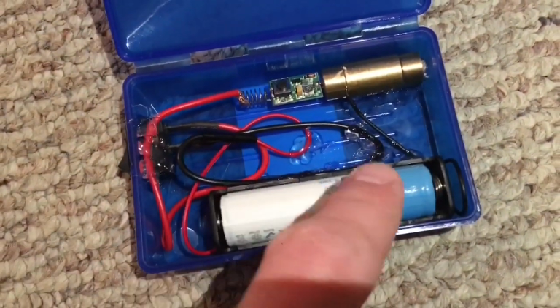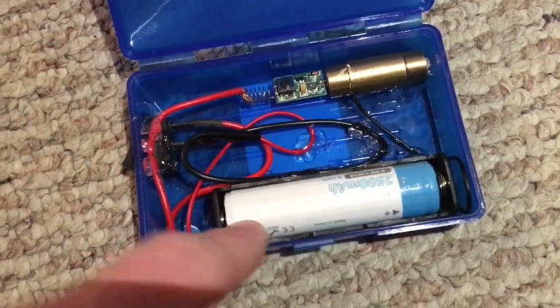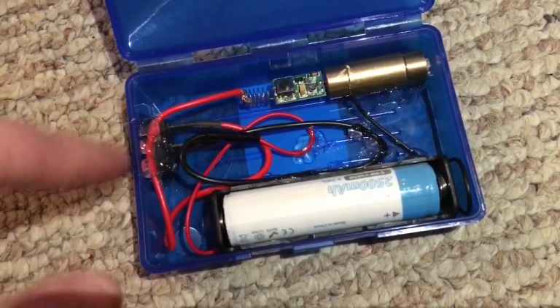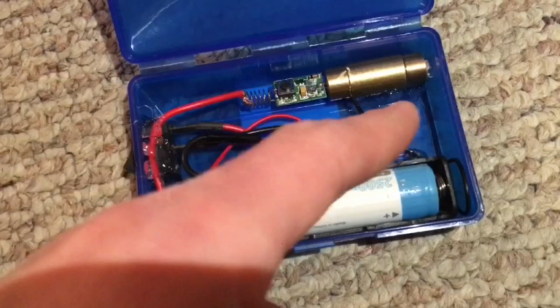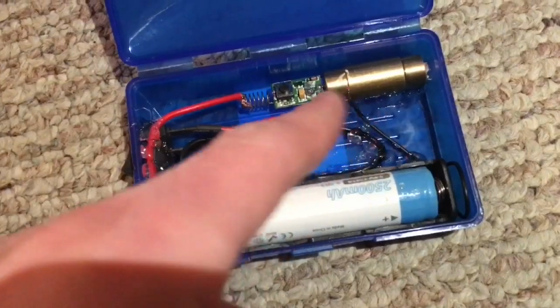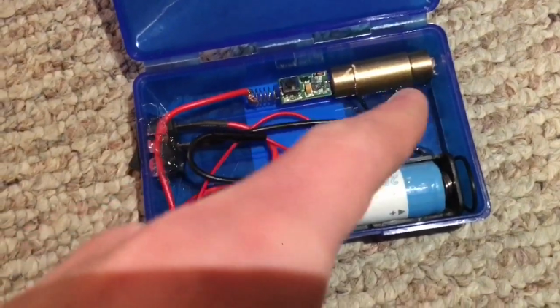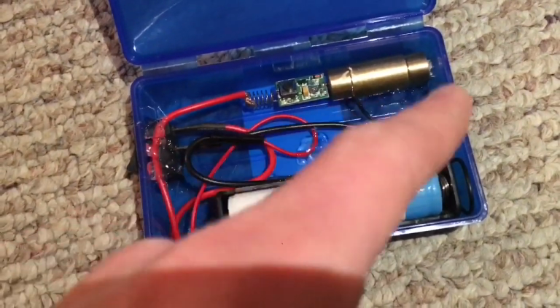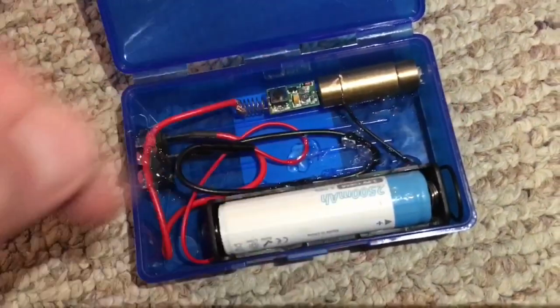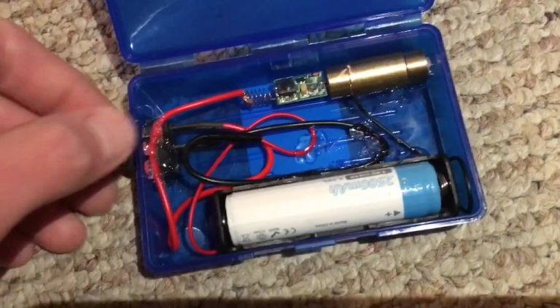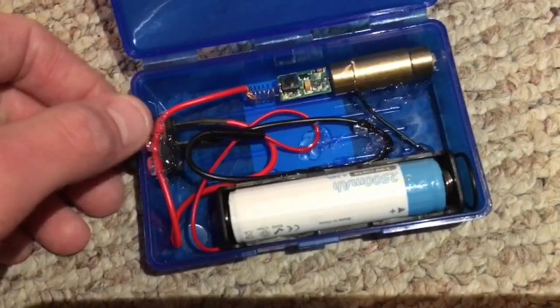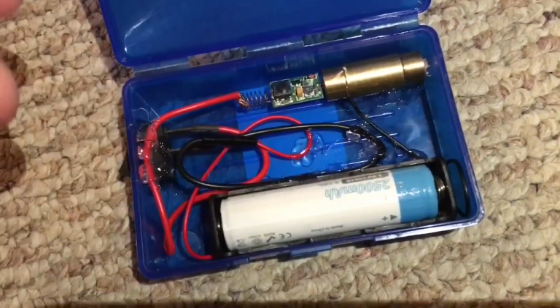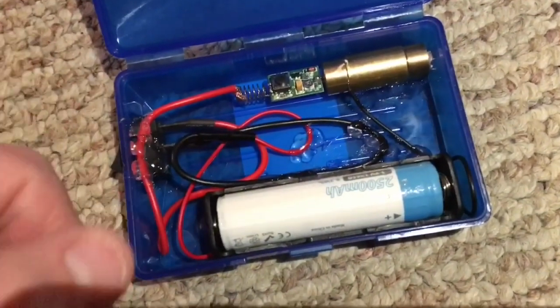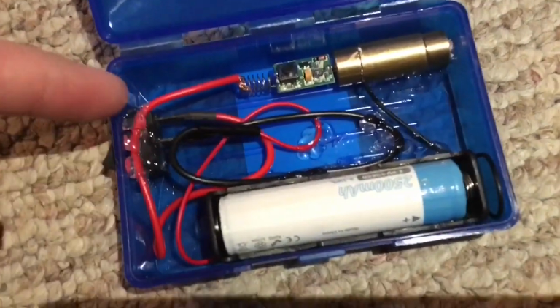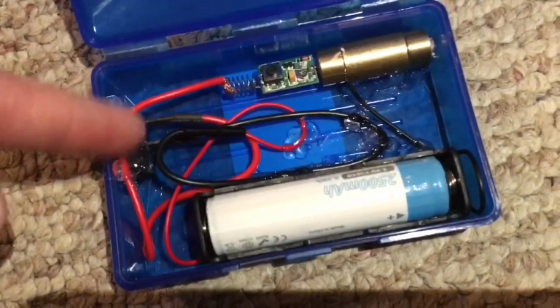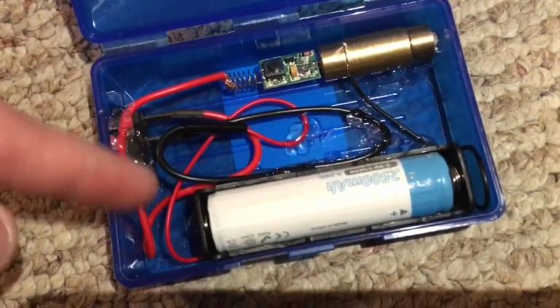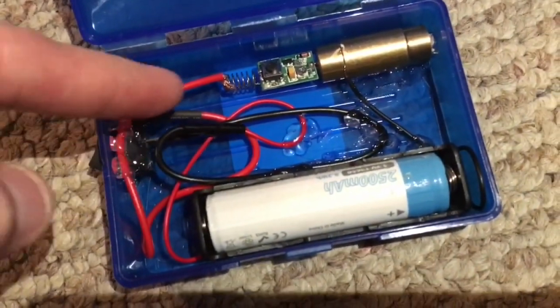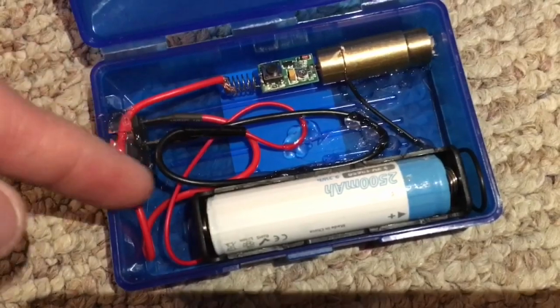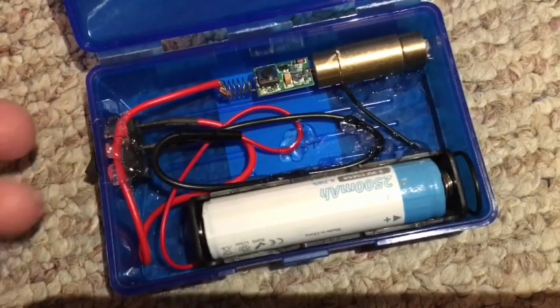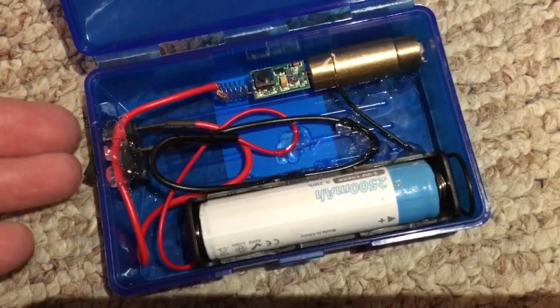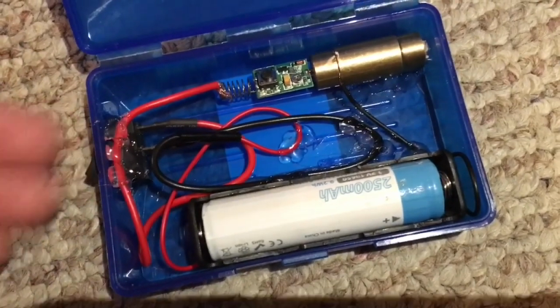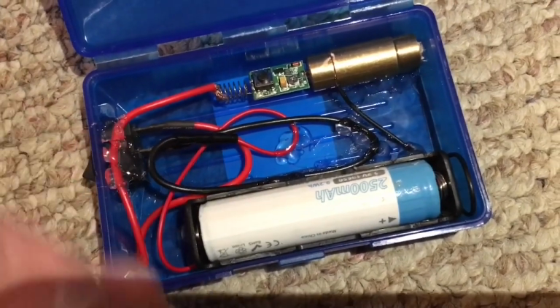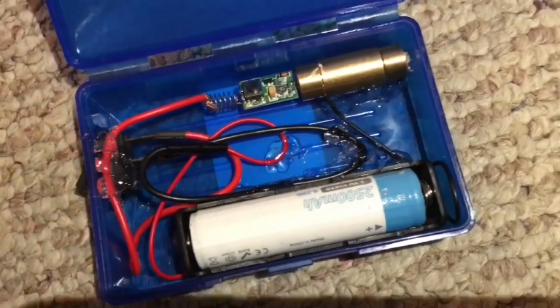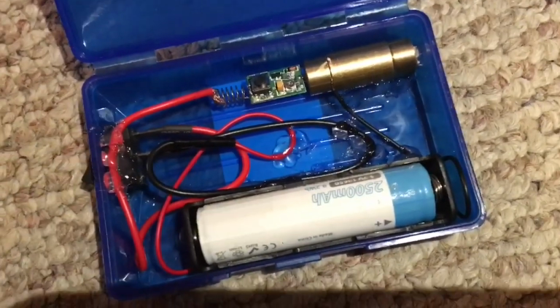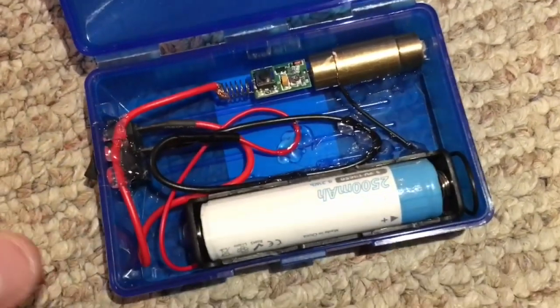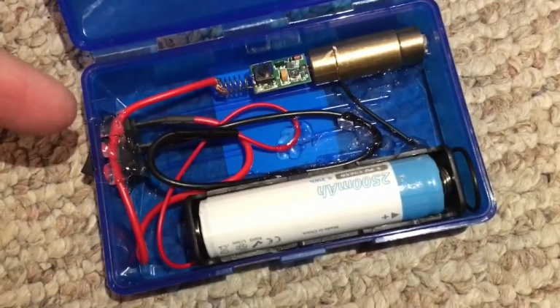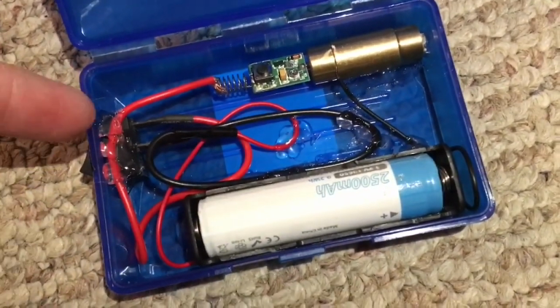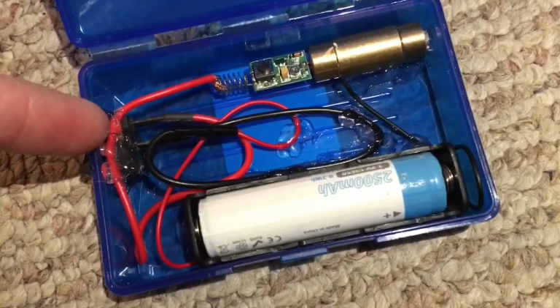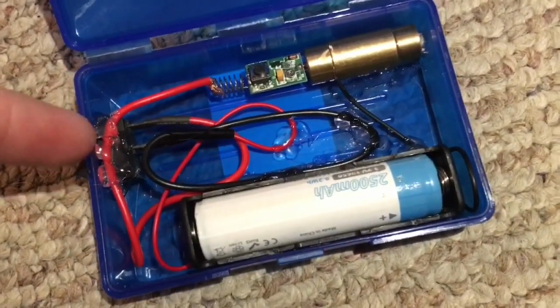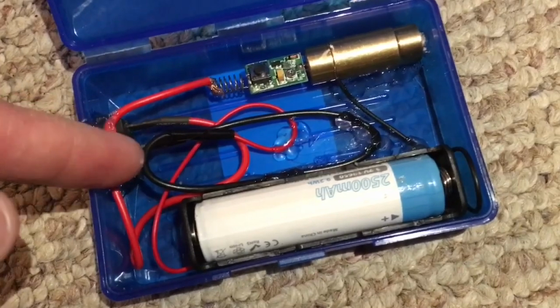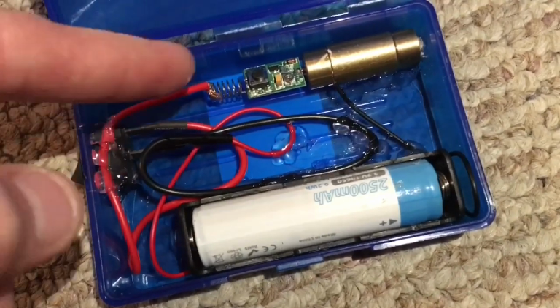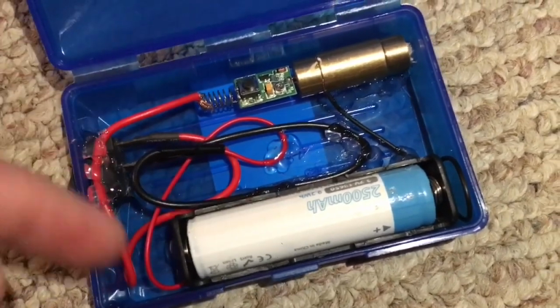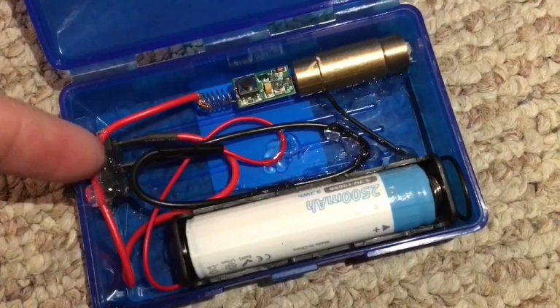I had battery carriers, switches, and a whole bunch of these 532 modules. This is actually a very tricky build because the wires attached to the switch — this is a 10-amp switch, which I'm never going to use that much power — but the wires are very, very thick.